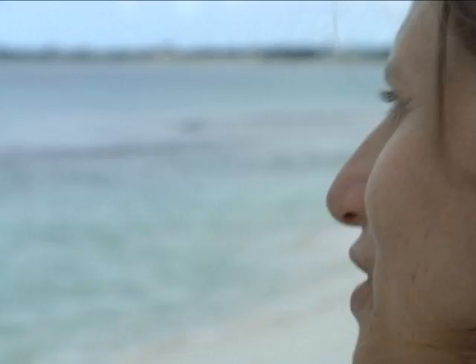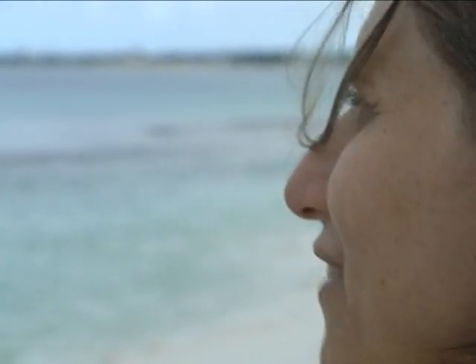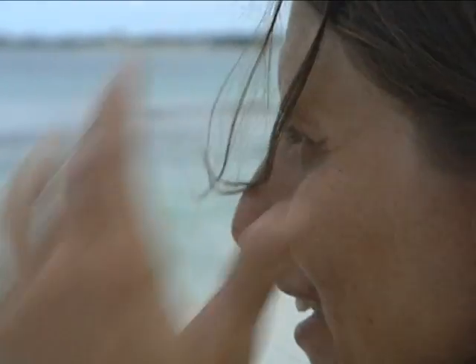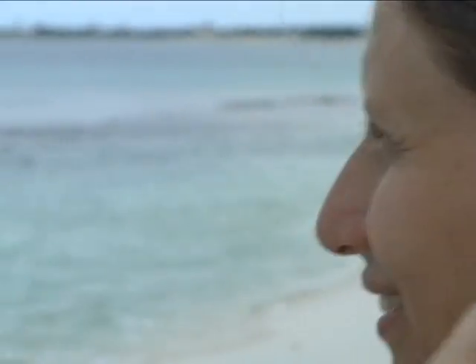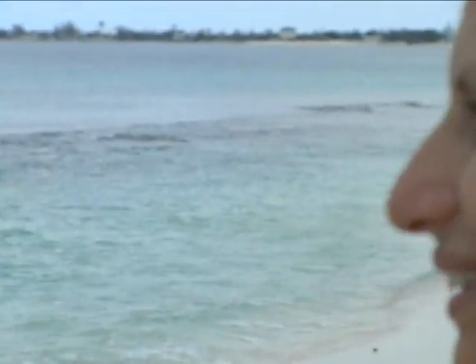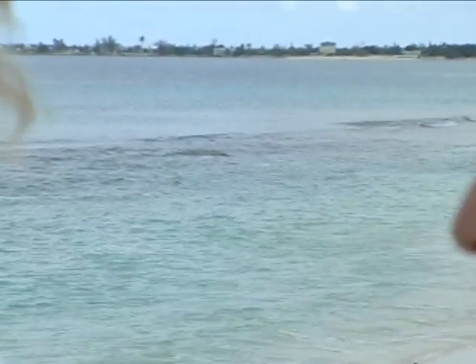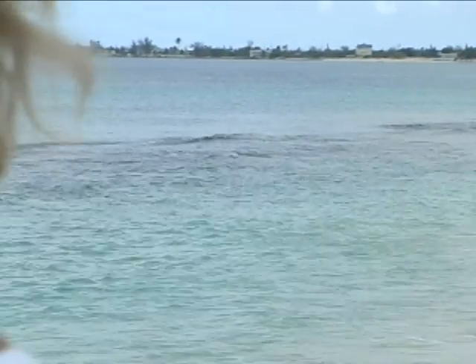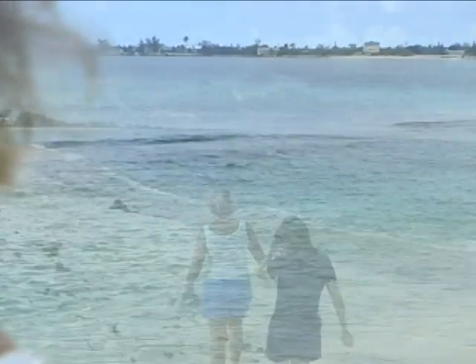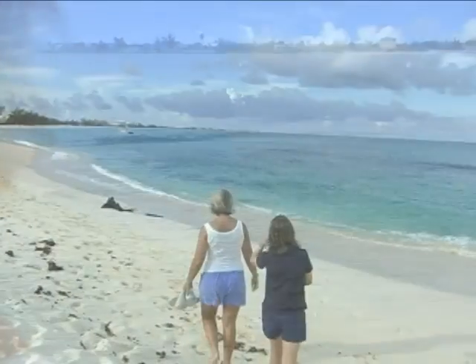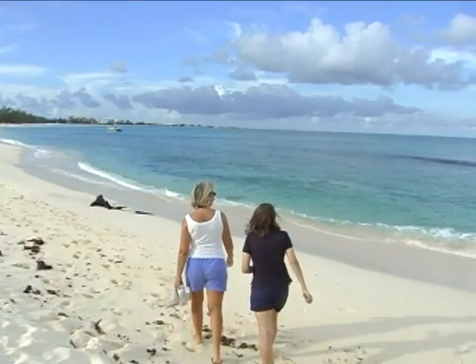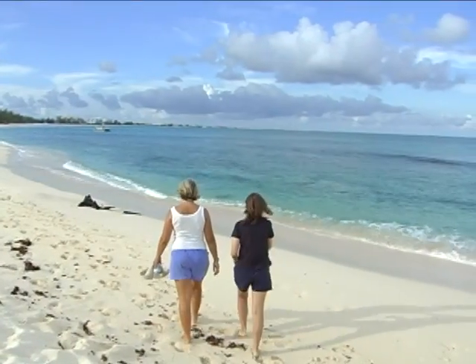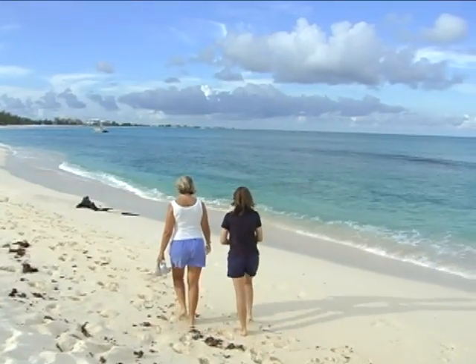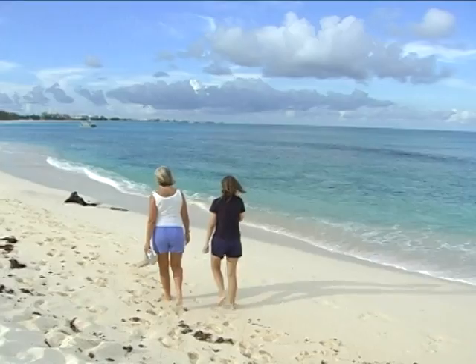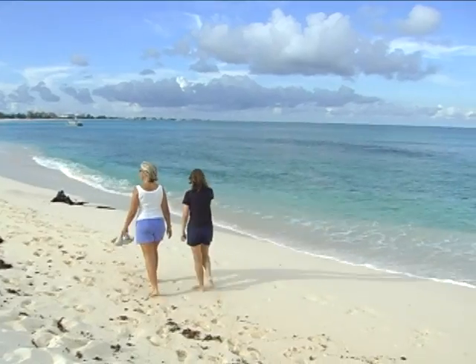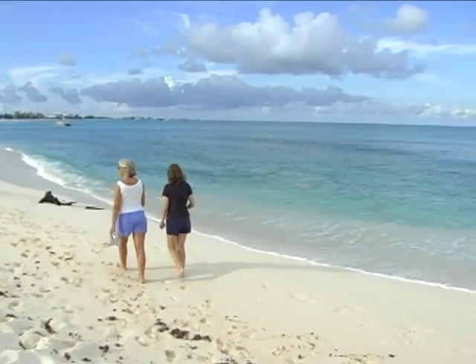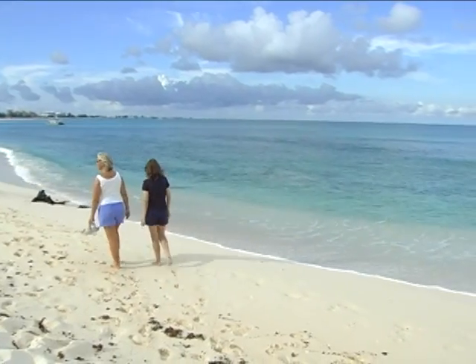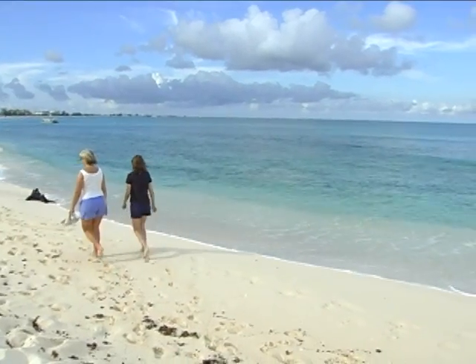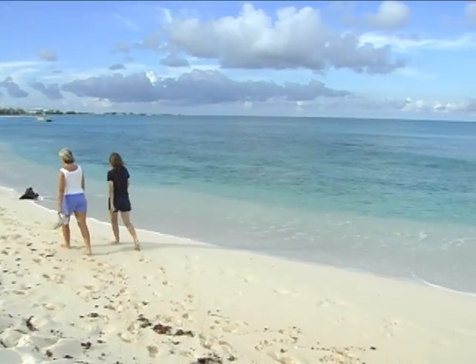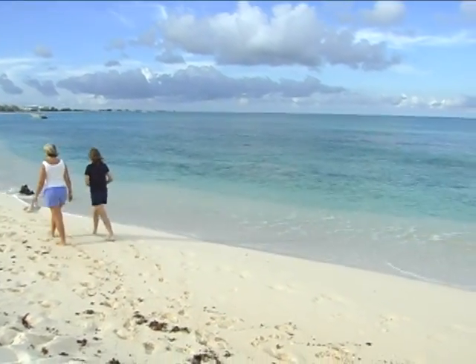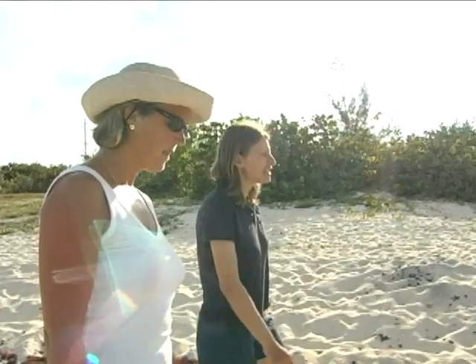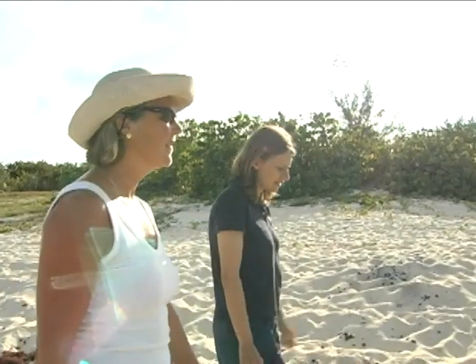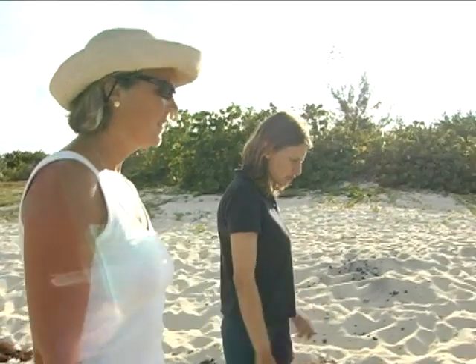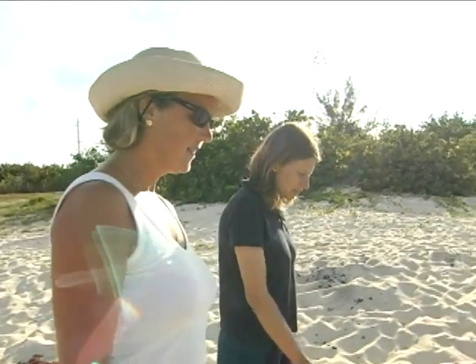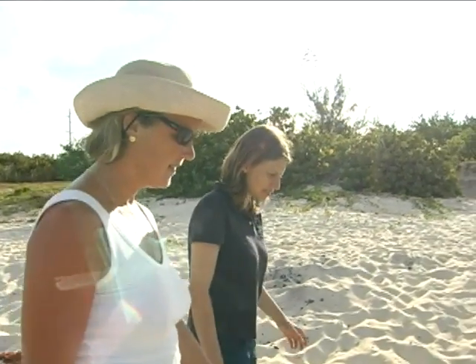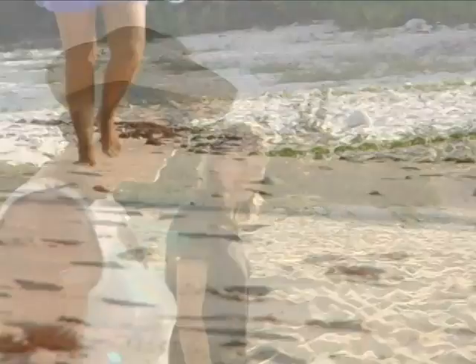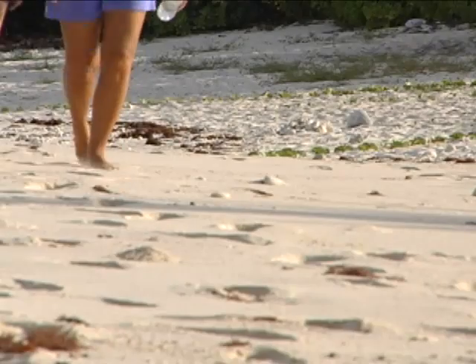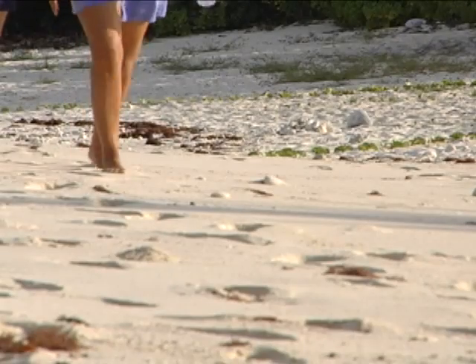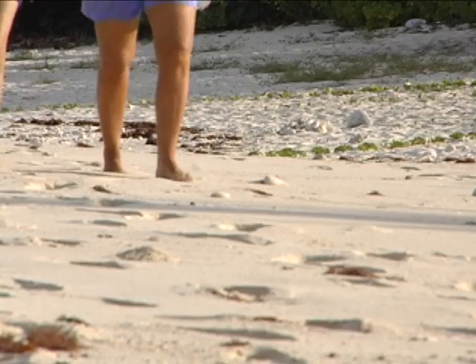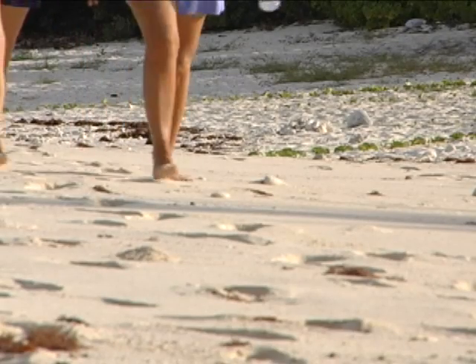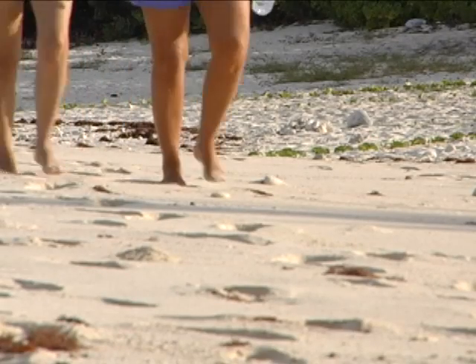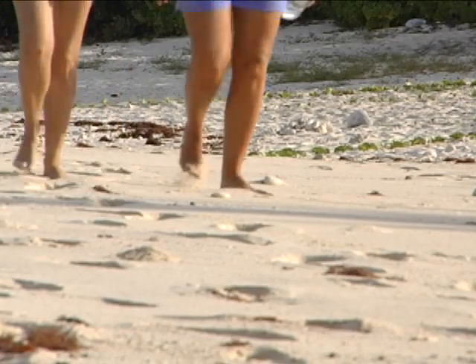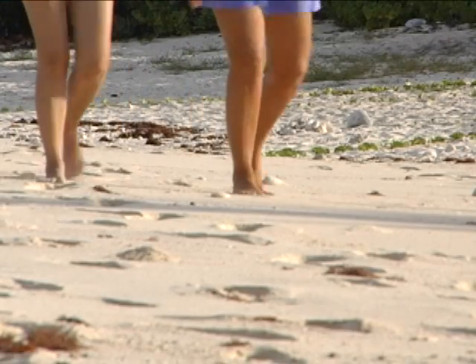Janice Blumenthal has been looking for turtle tracks since 1998, when the Department of Environment's monitoring program got underway. She started out as a volunteer and later became a full-time paid employee. Others are following in her footsteps.